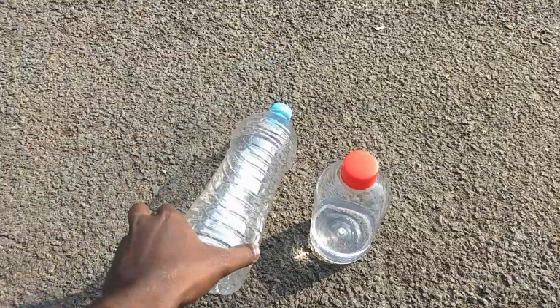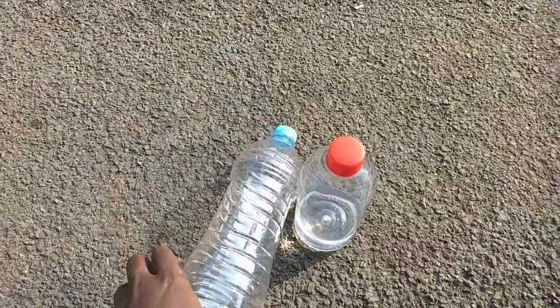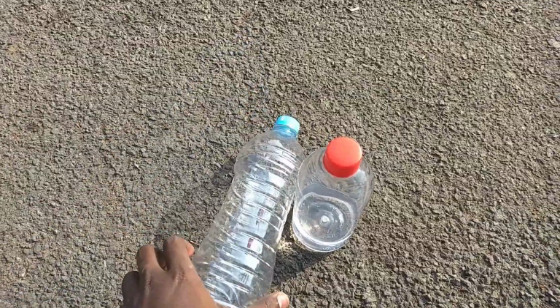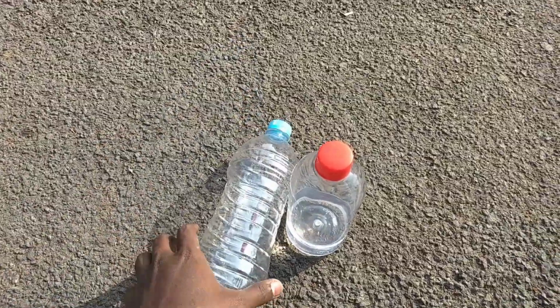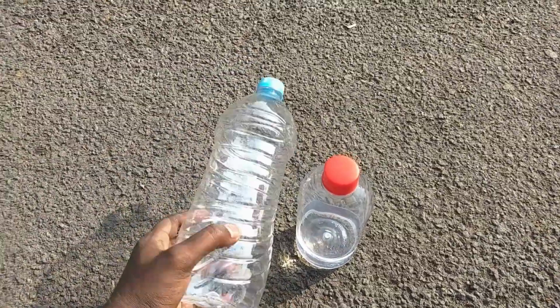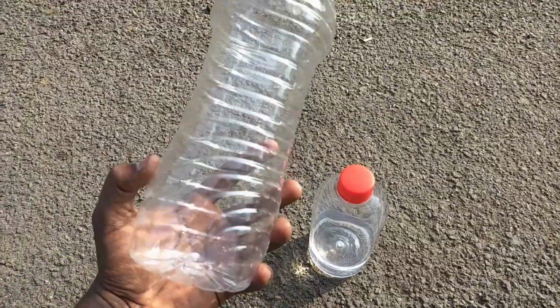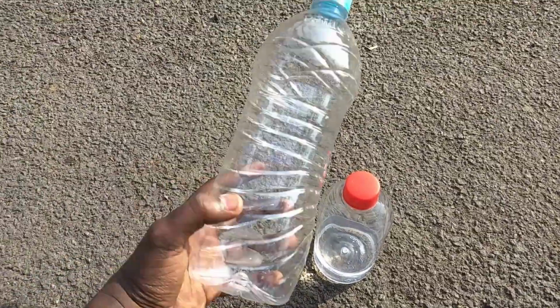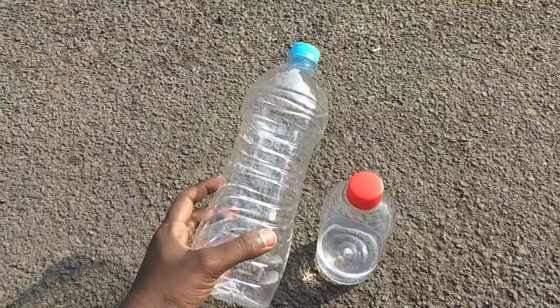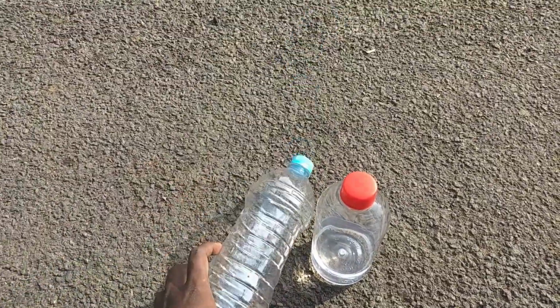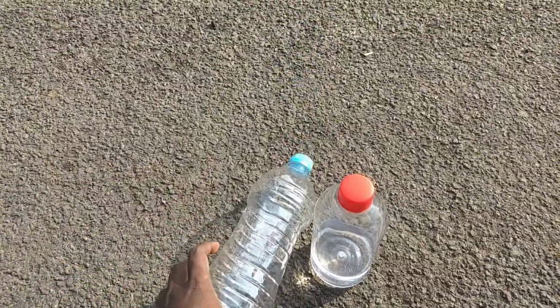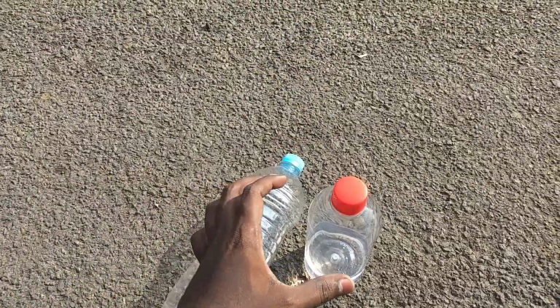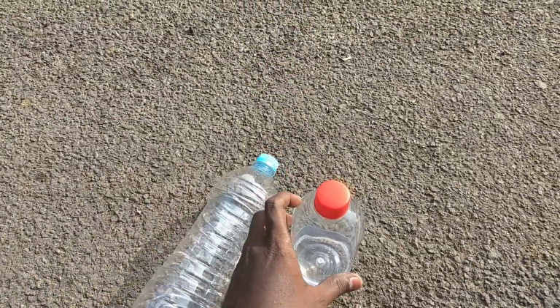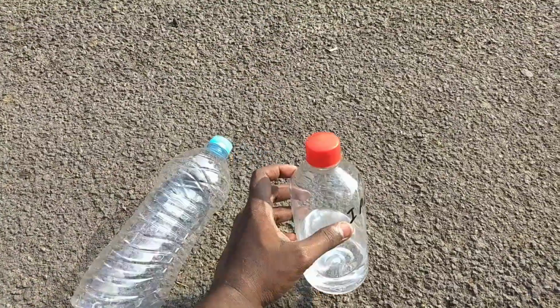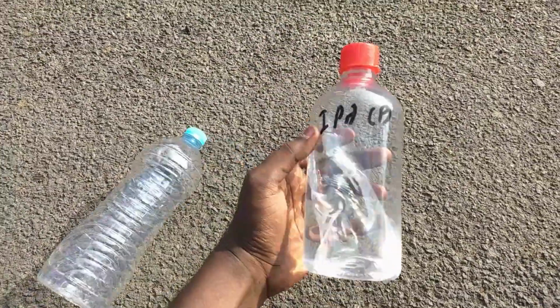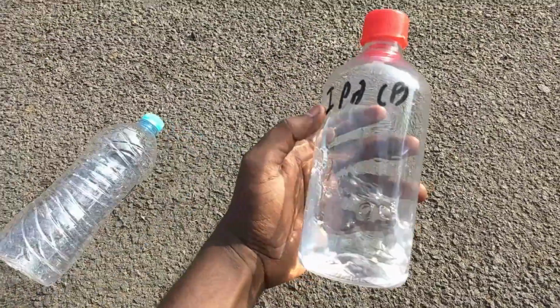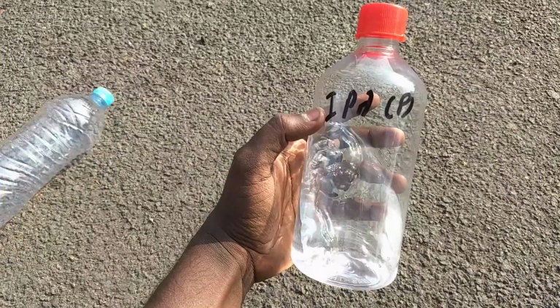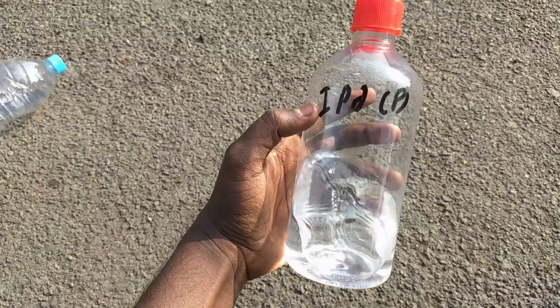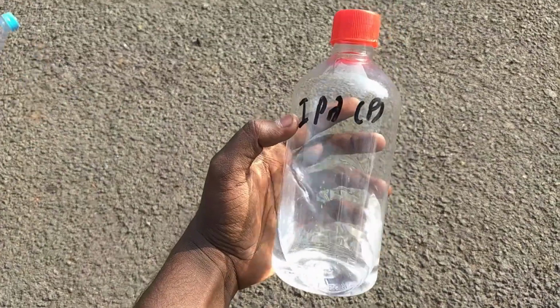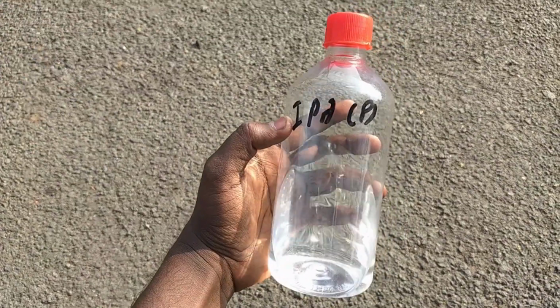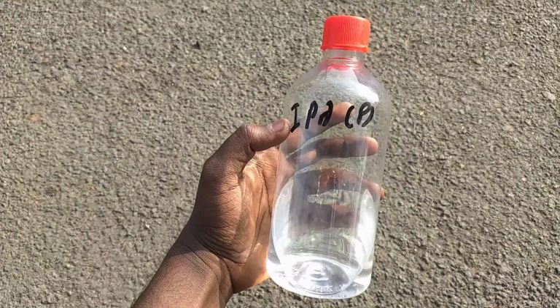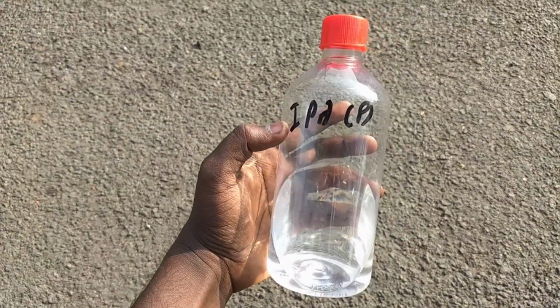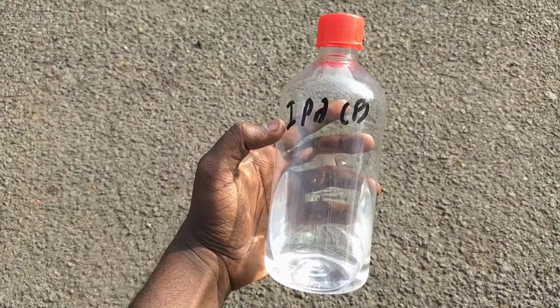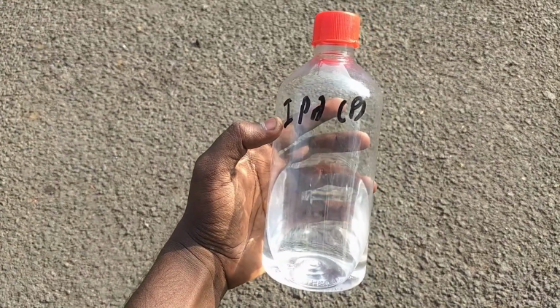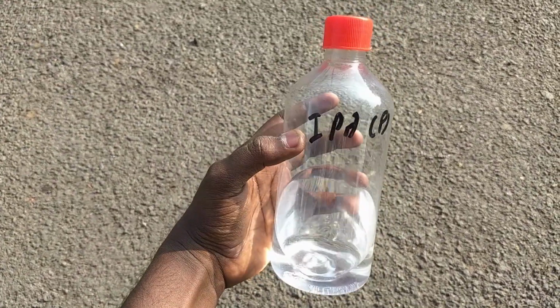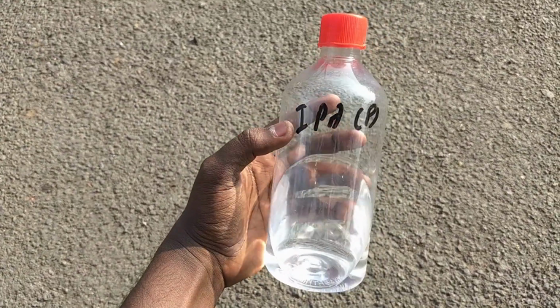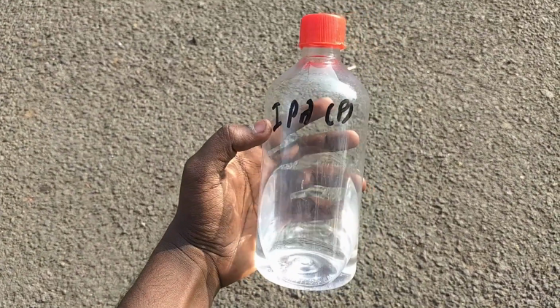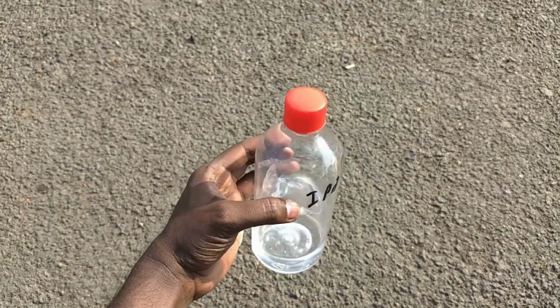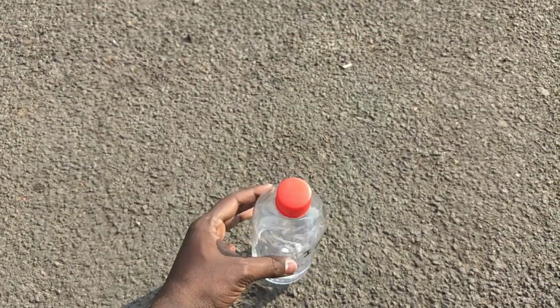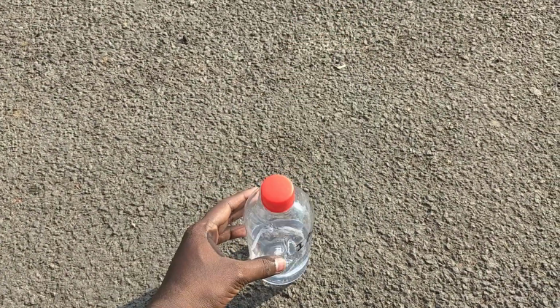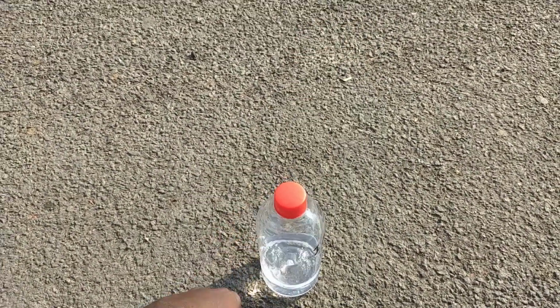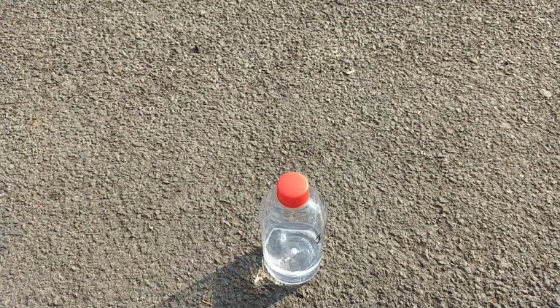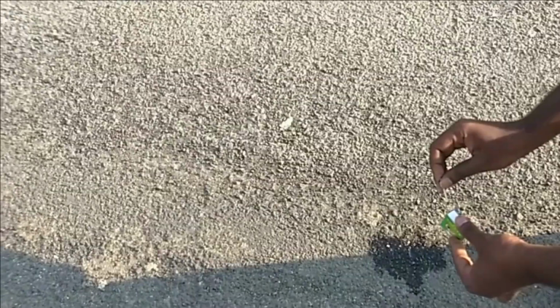Hello everyone! In this project, we are using a plastic bottle of isopropyl alcohol. We are going to do a mini rocket. This bottle is our rocket's body. Isopropyl alcohol is our rocket's fuel.